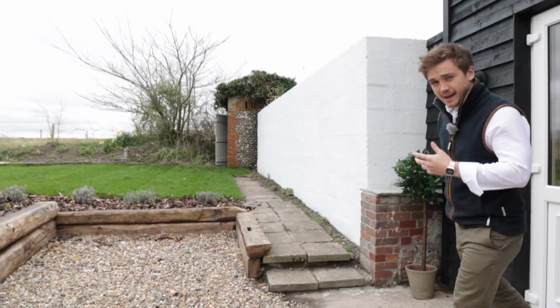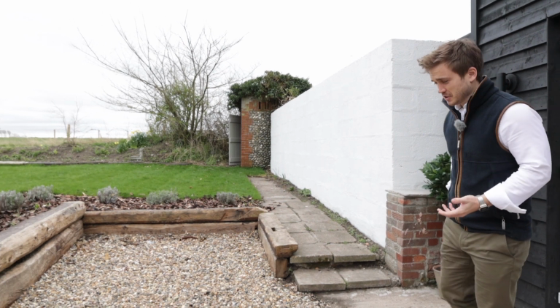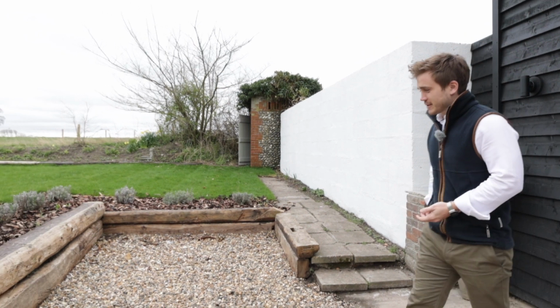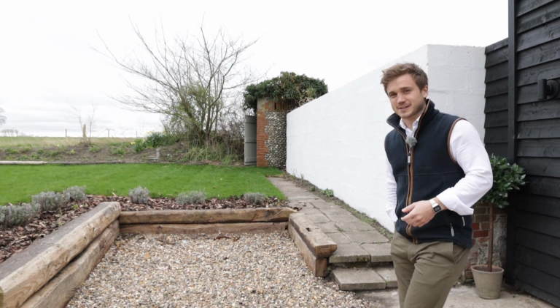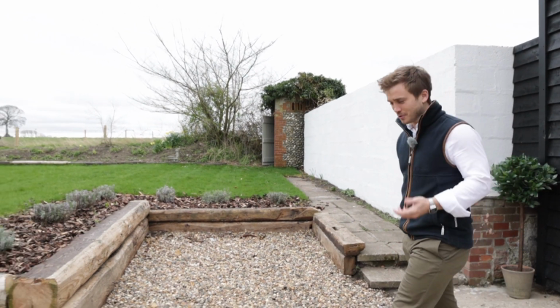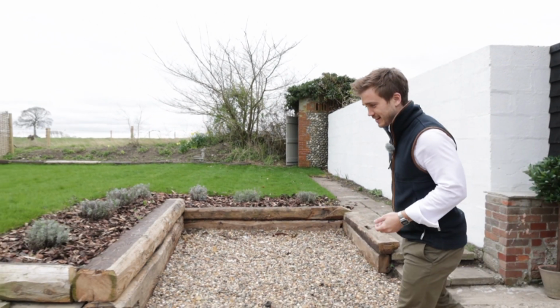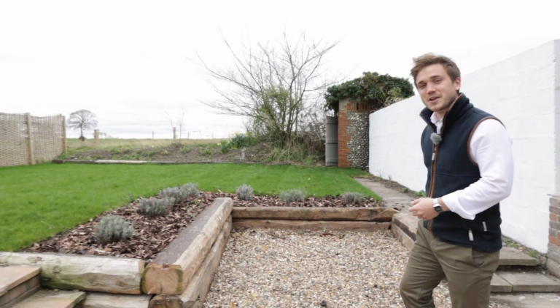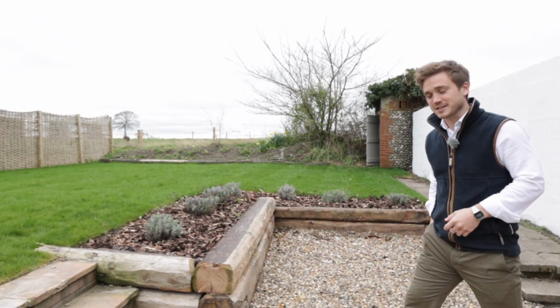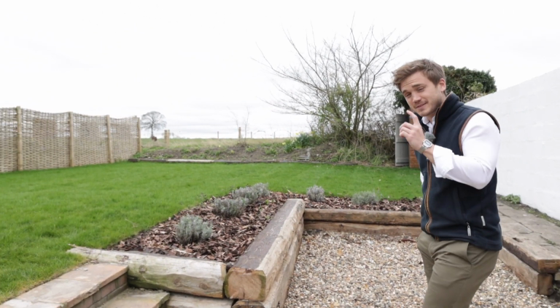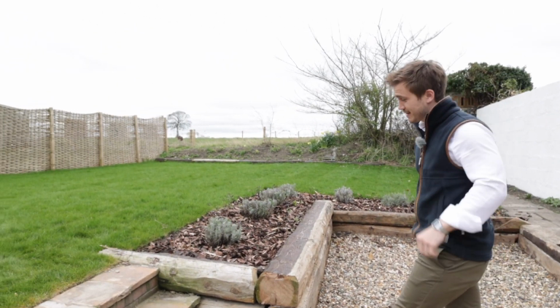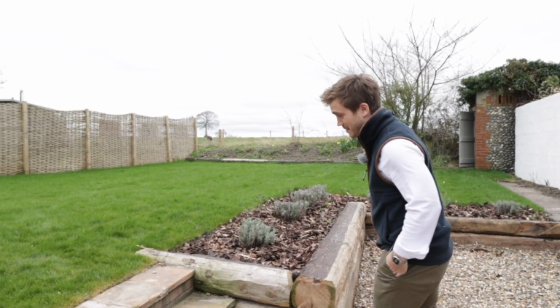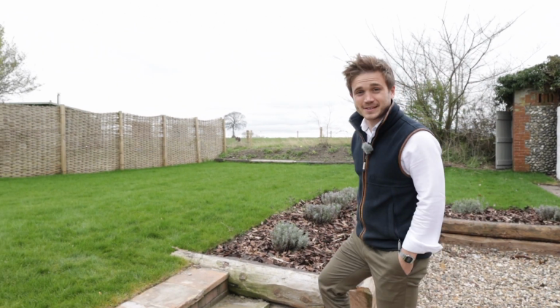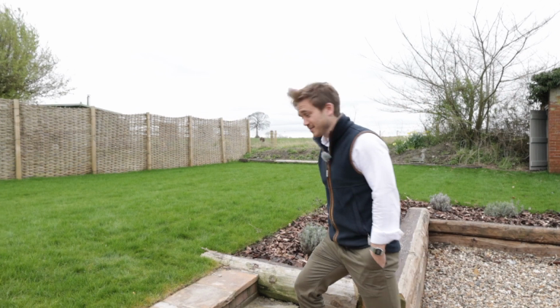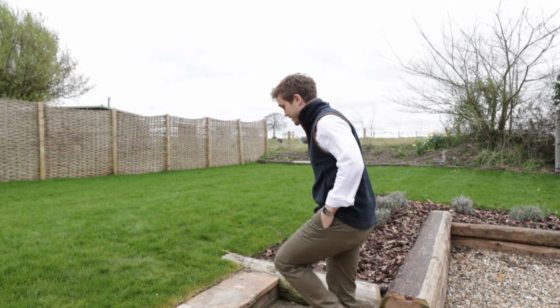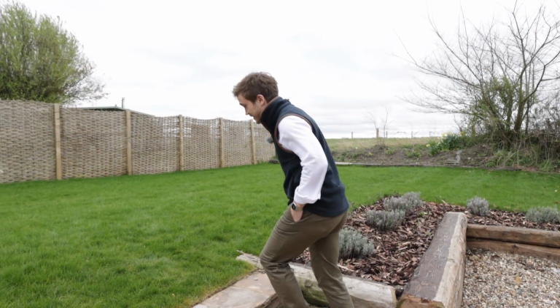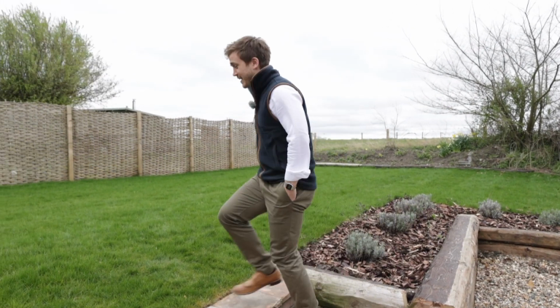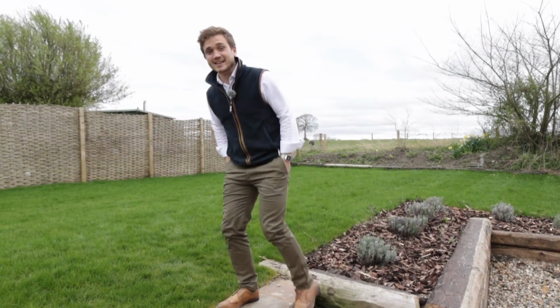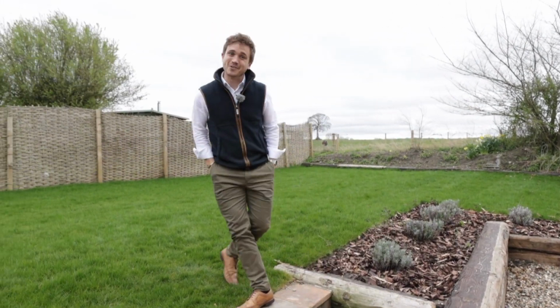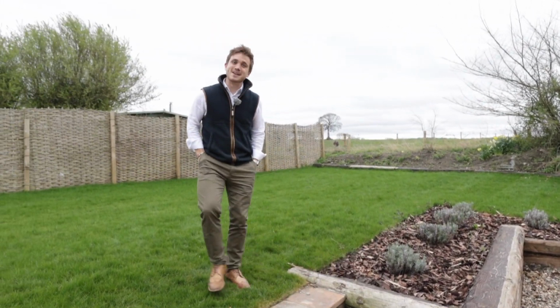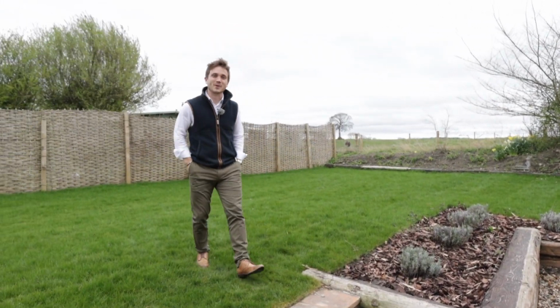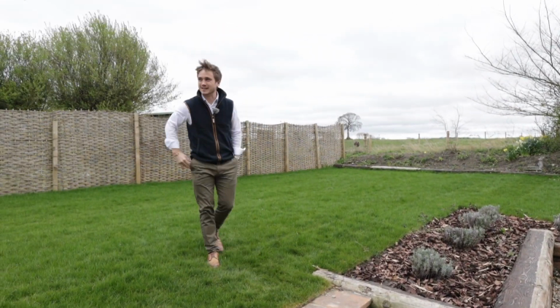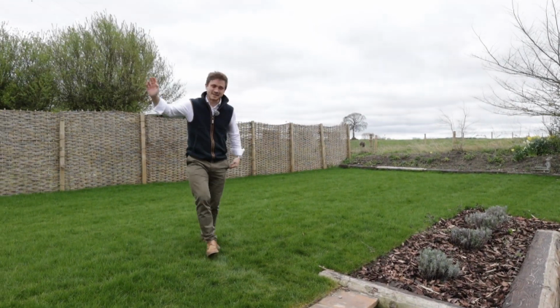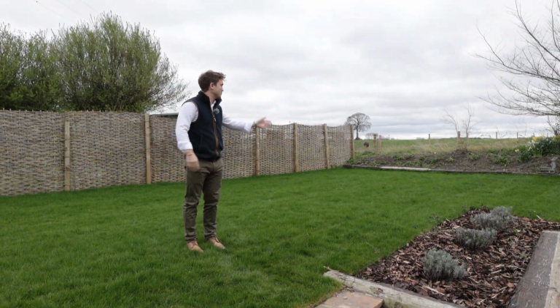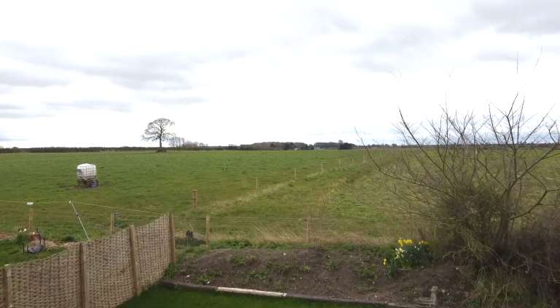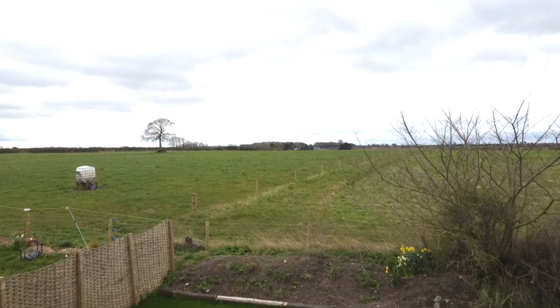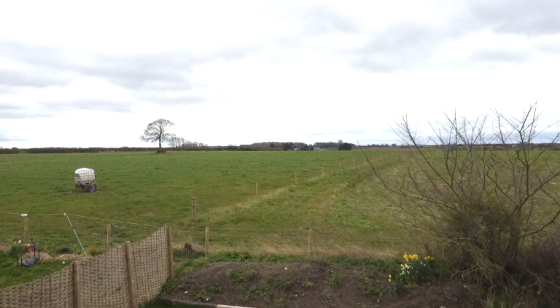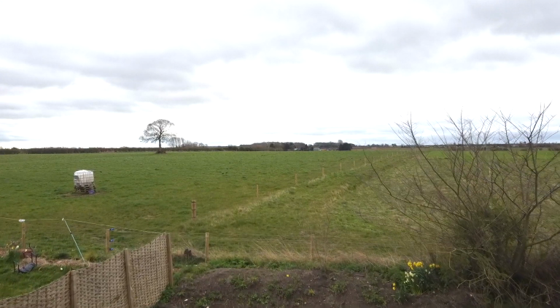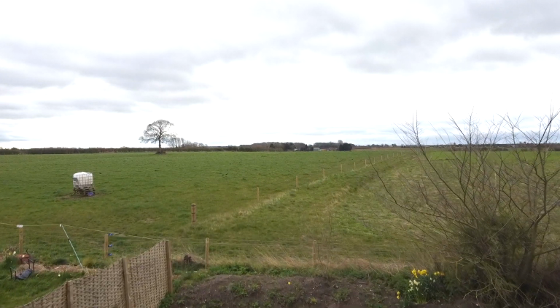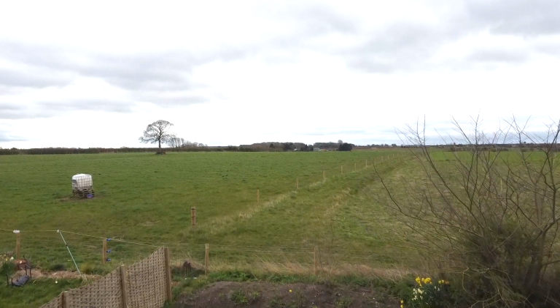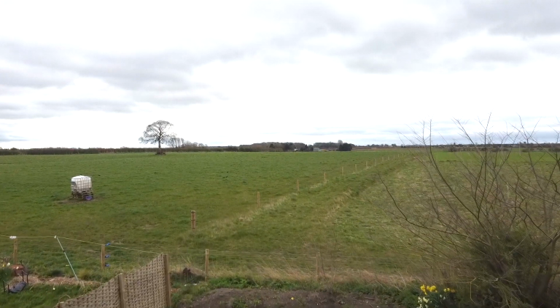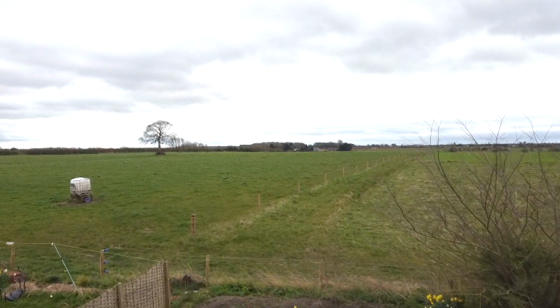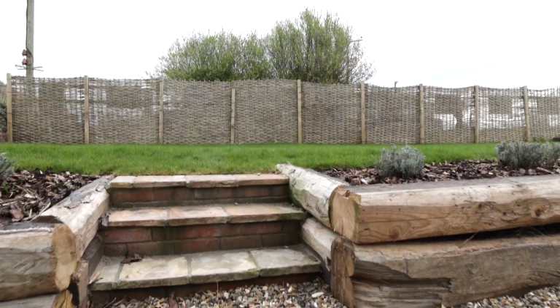And just because this cottage enjoys an idyllic location, don't start thinking that it compromises on the outside space. A nice generous raised lawn here — you get the best of views from both sides. It's a glorious spot.